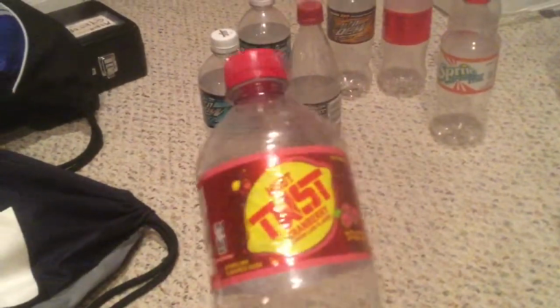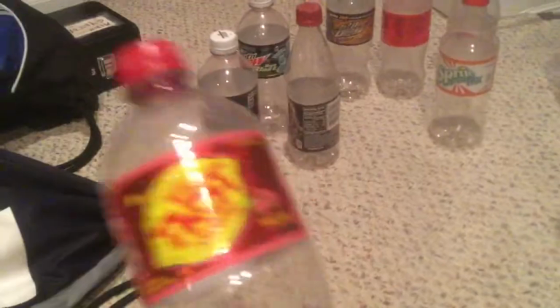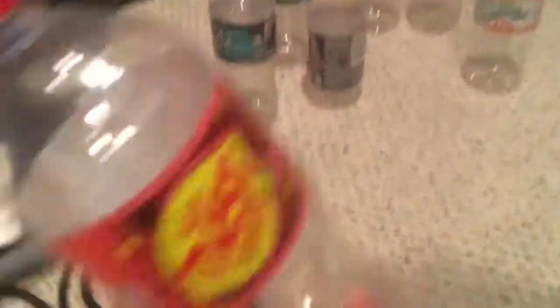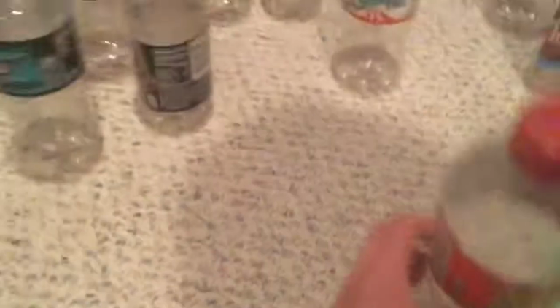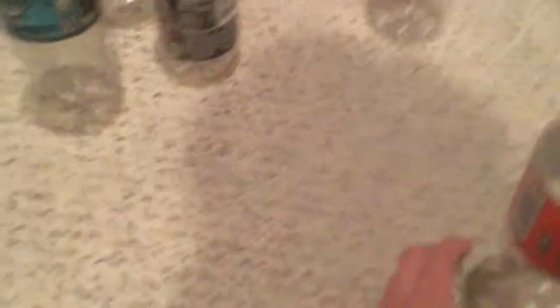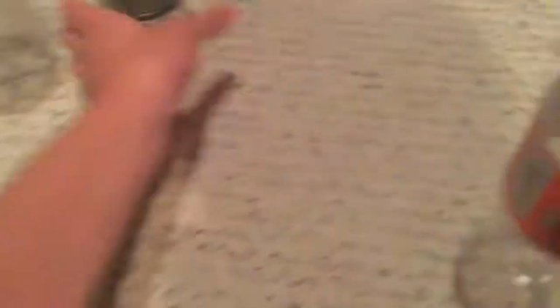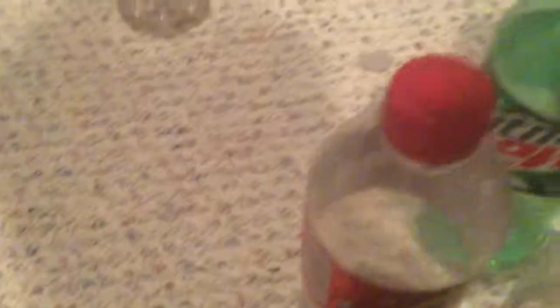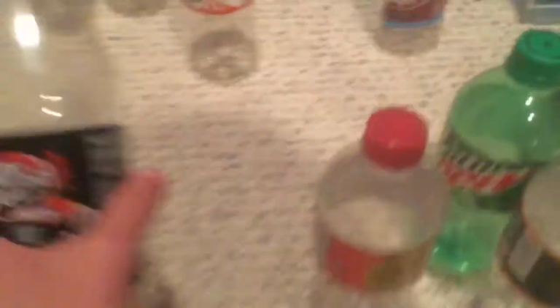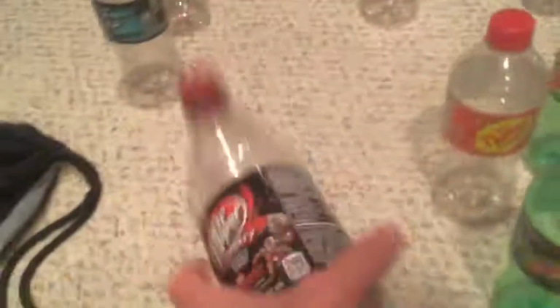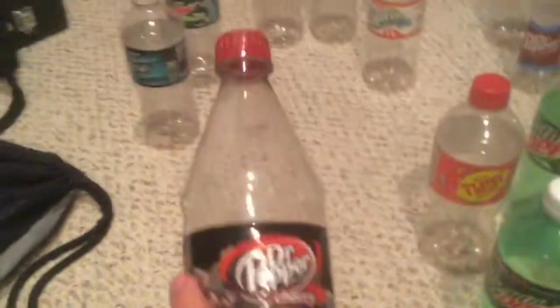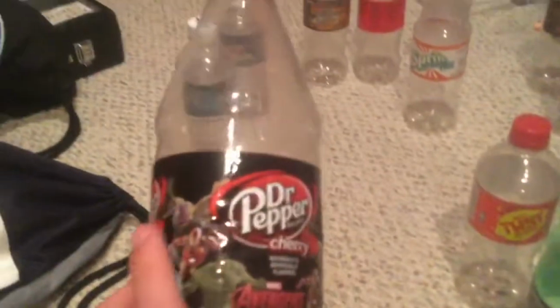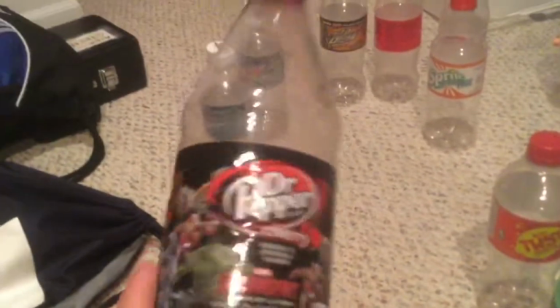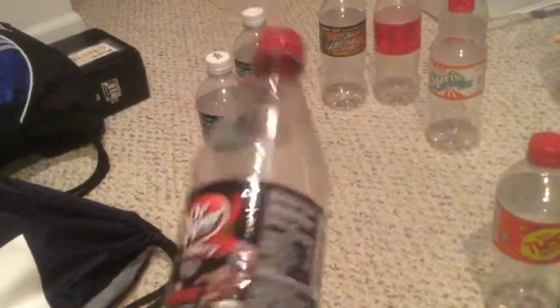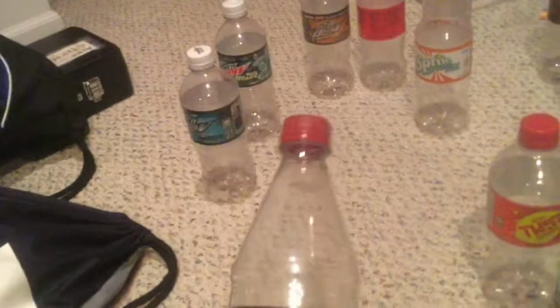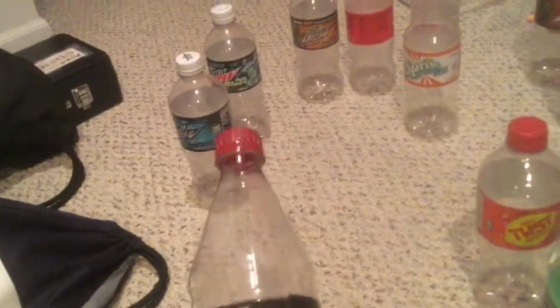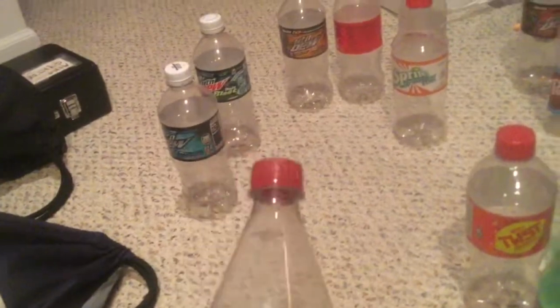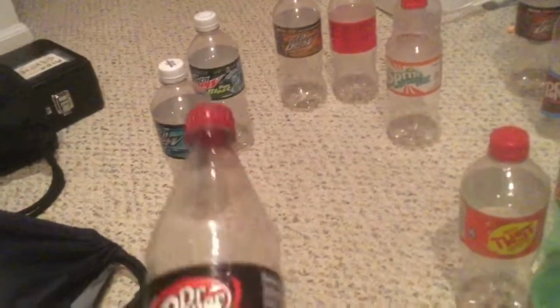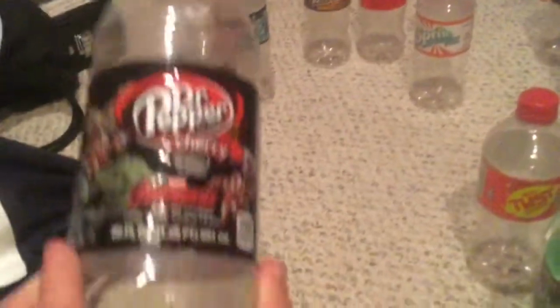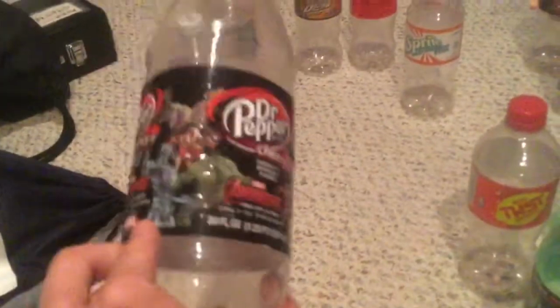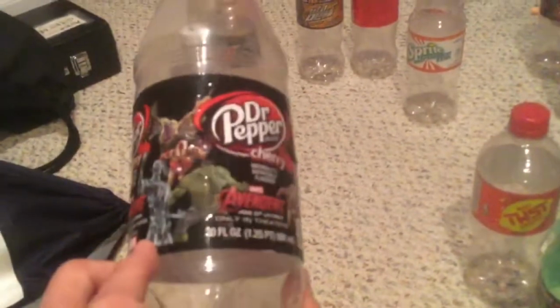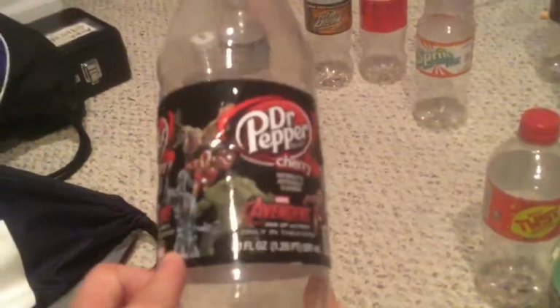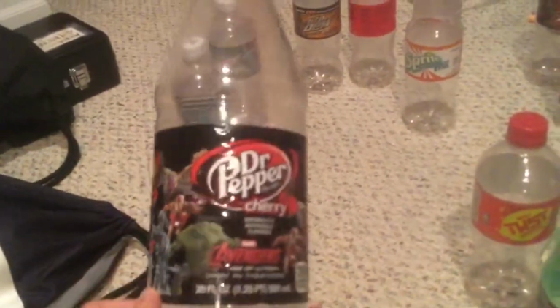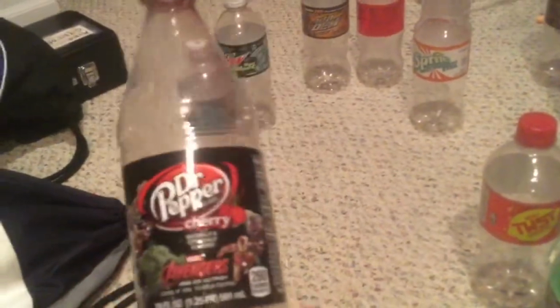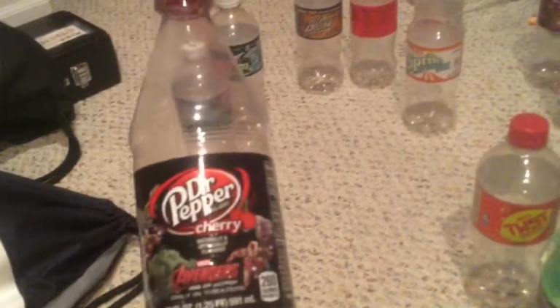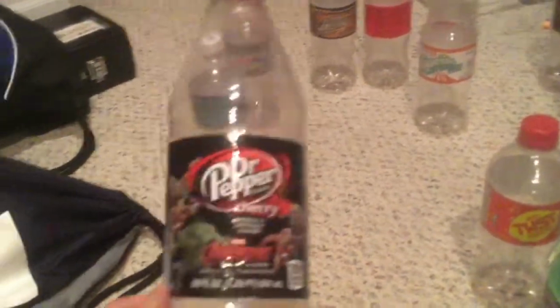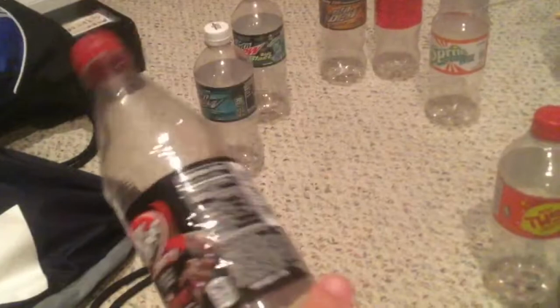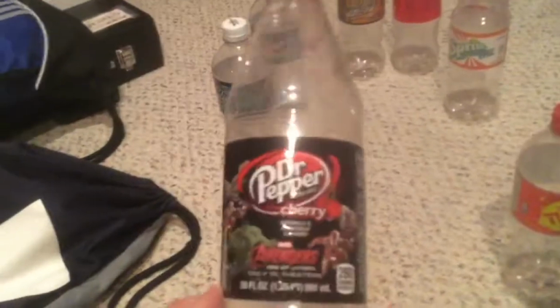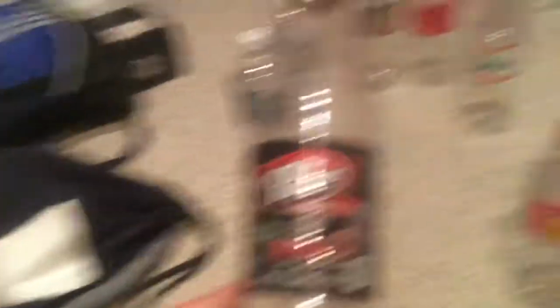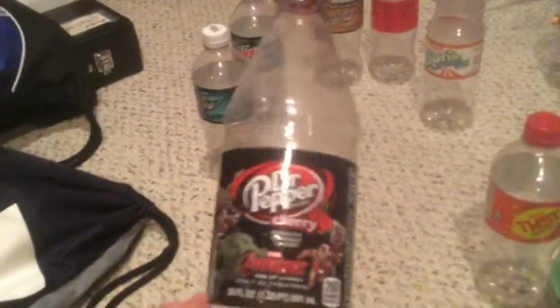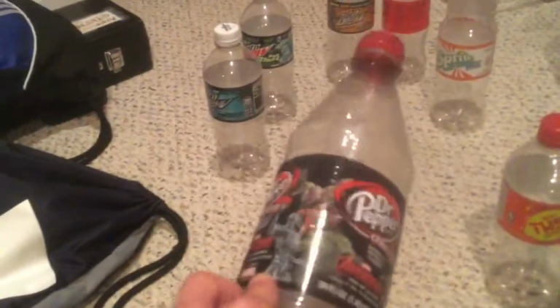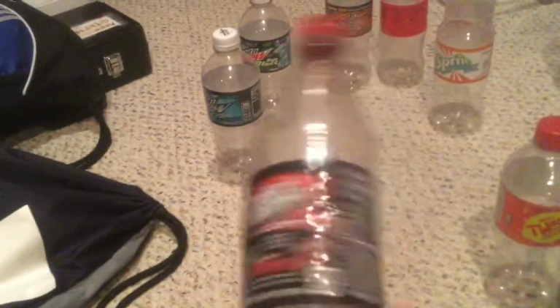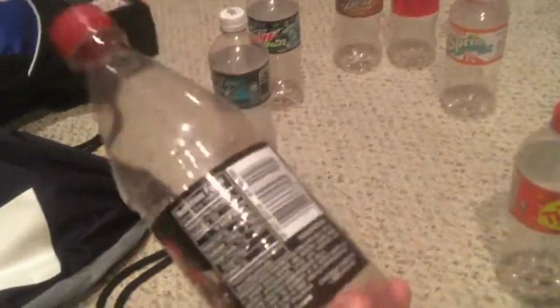Dr Pepper Cherry Avengers: Age of Ultron — very good. They also did a really good job with this design, especially considering it's a soda and not a movie poster. I'd say pretty good overall.